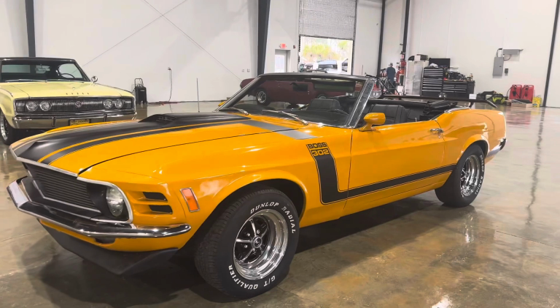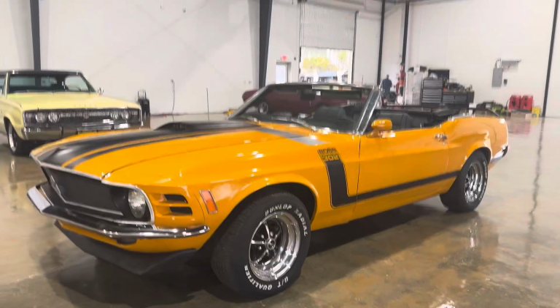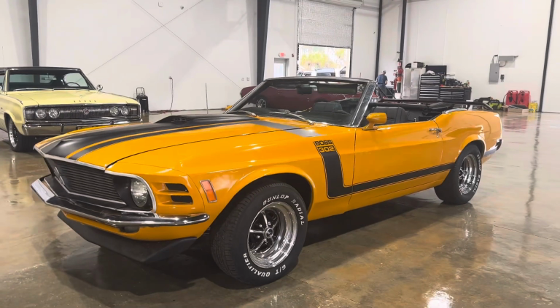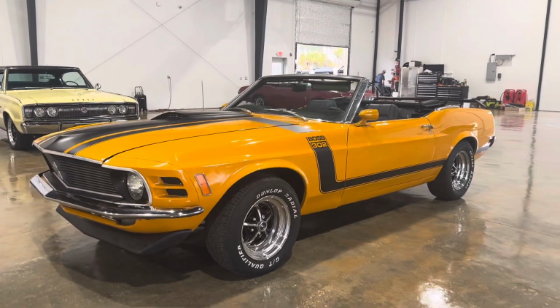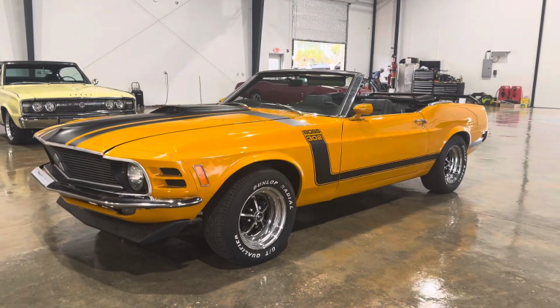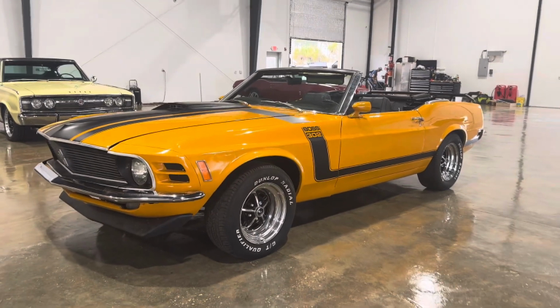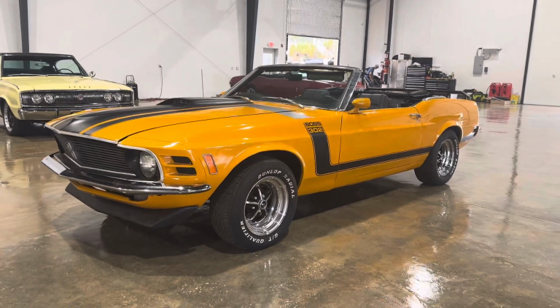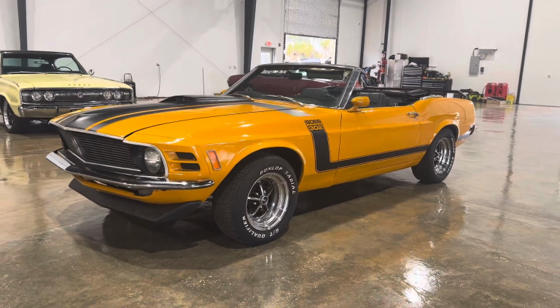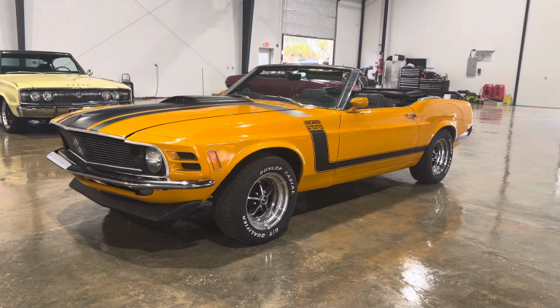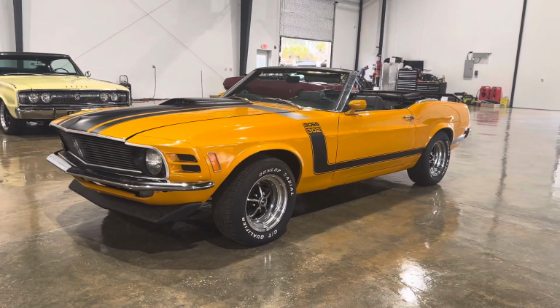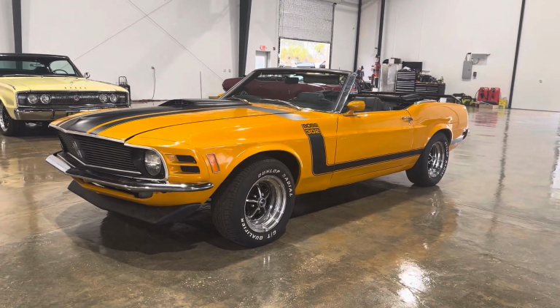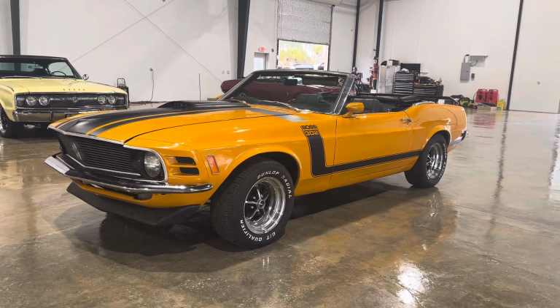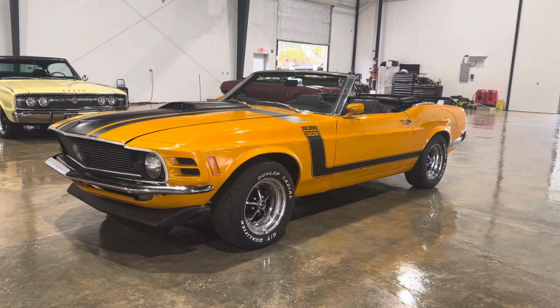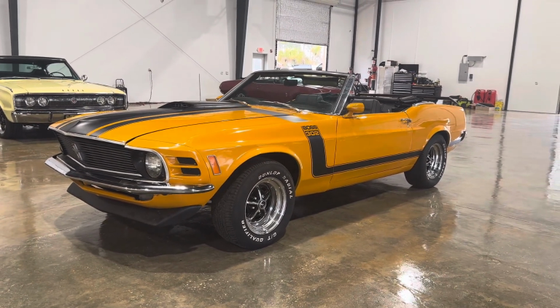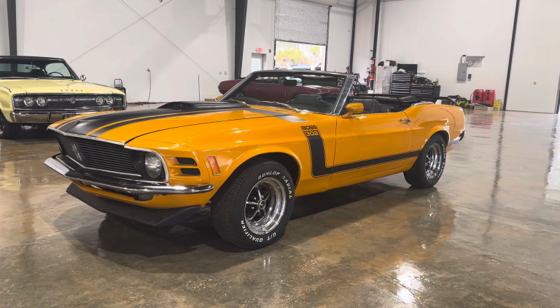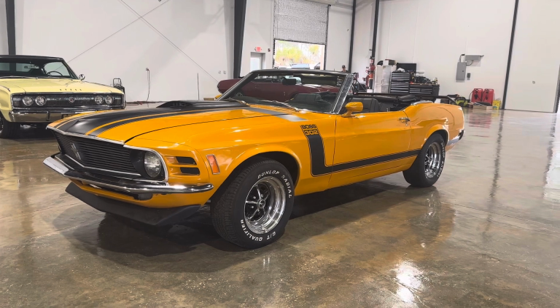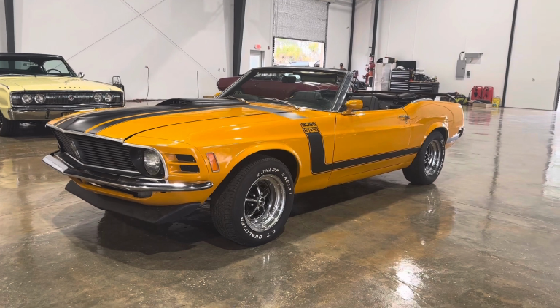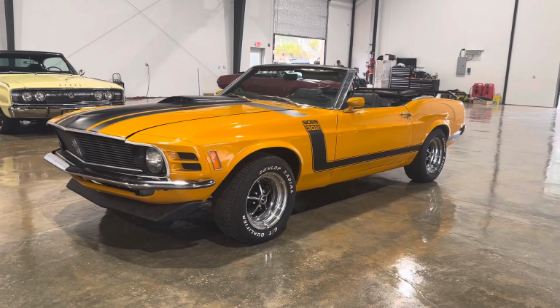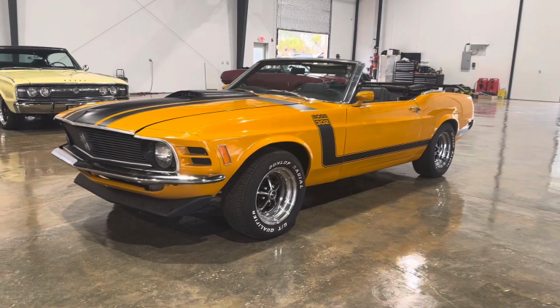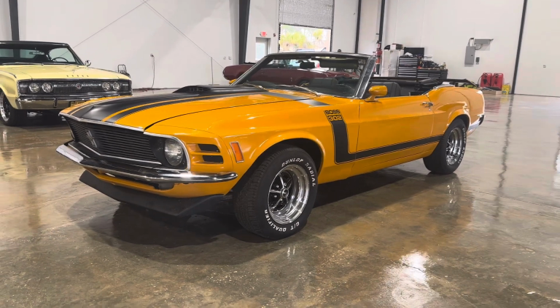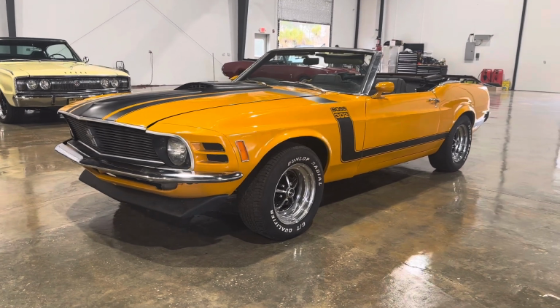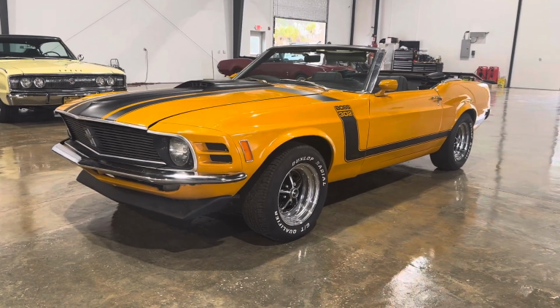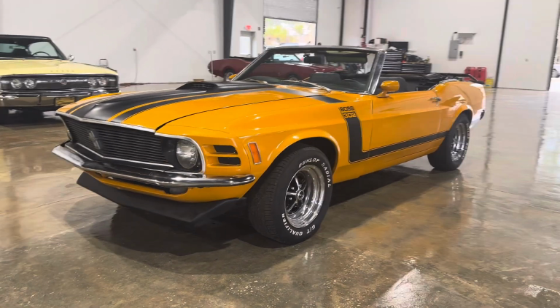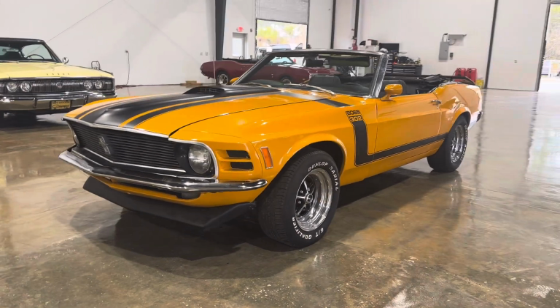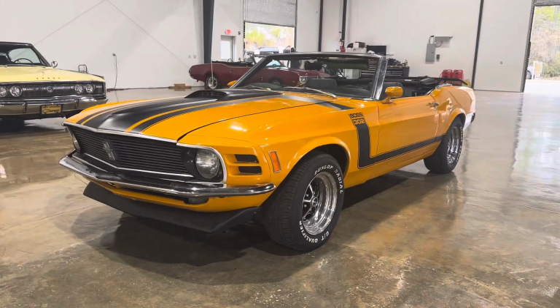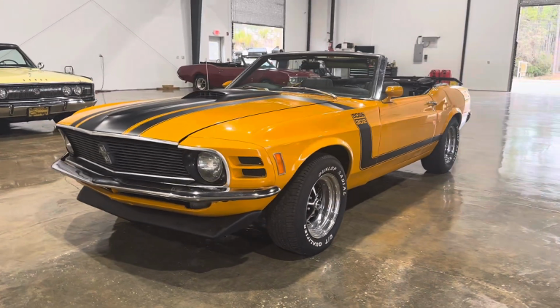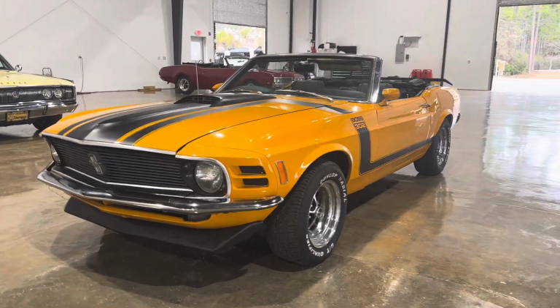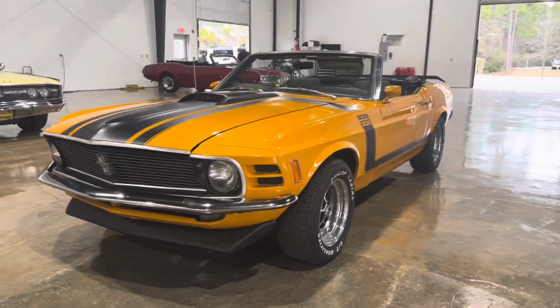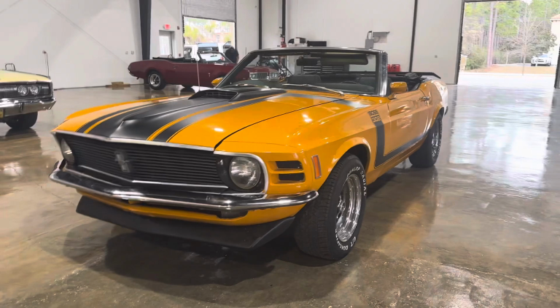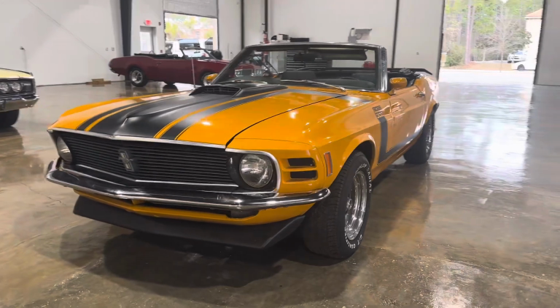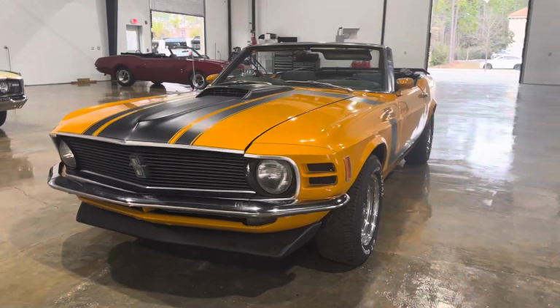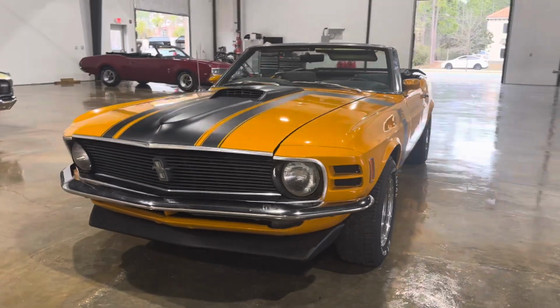What's going on y'all? This is Josh from Dratelik Coast. We're here in Santa Rosa Beach, Florida at our showroom flagship location and we're doing a walk-around video on a 1970 Ford Mustang.